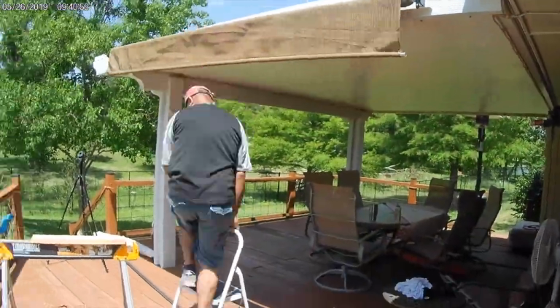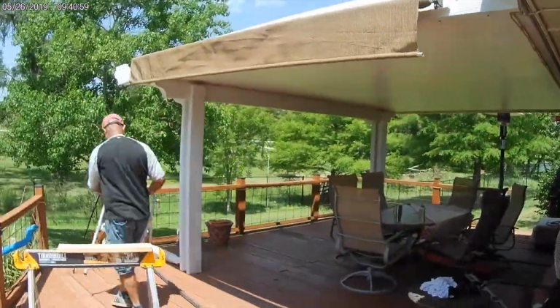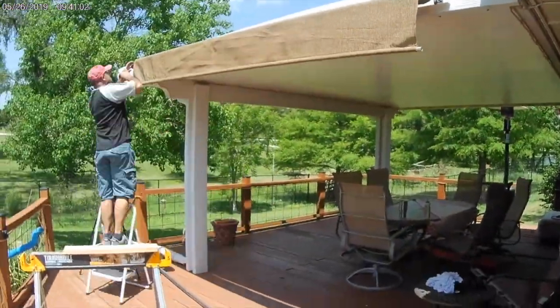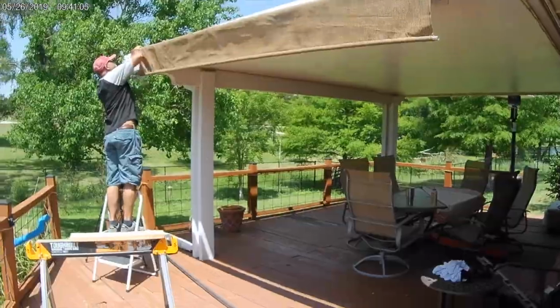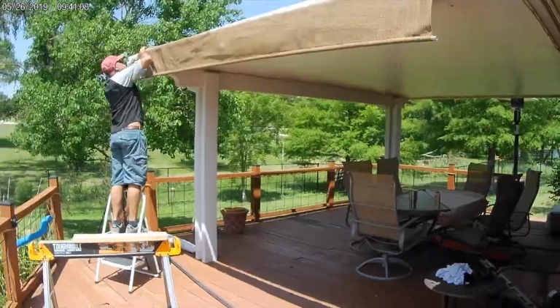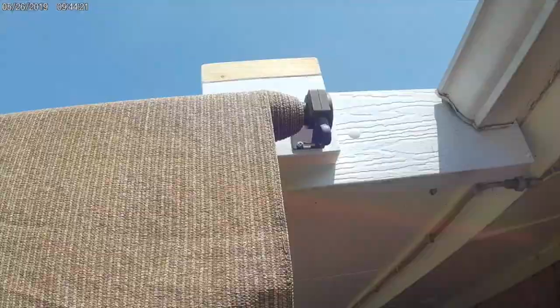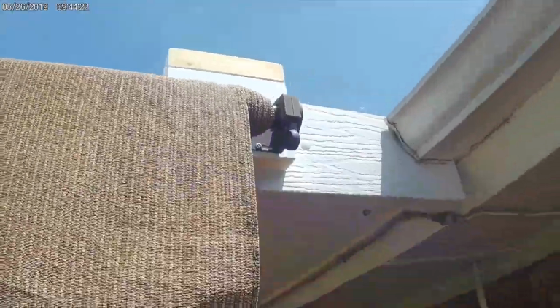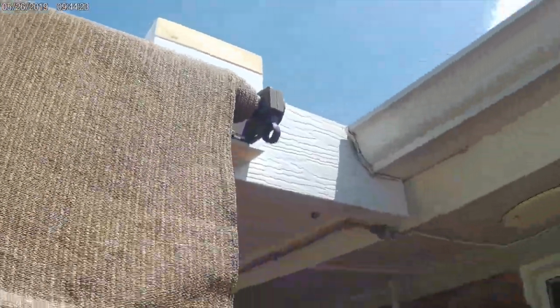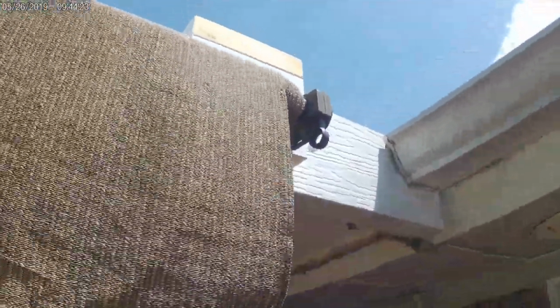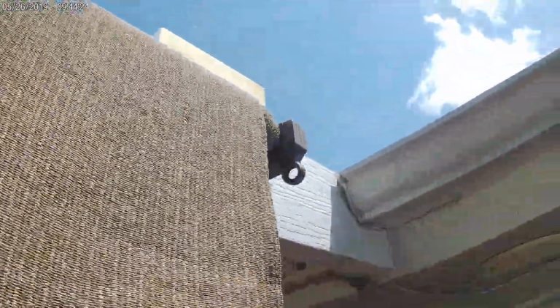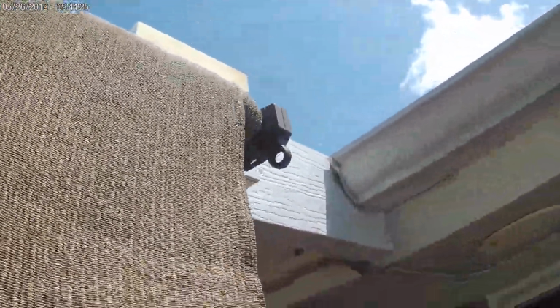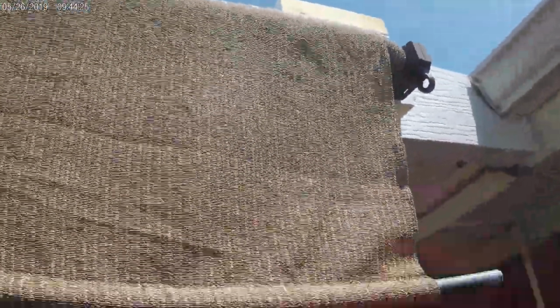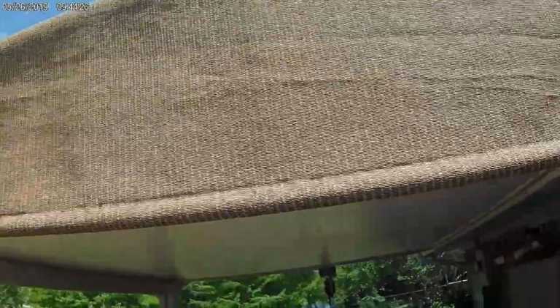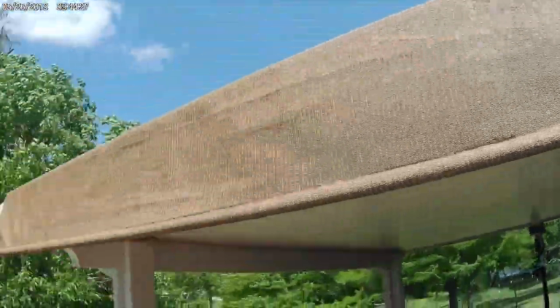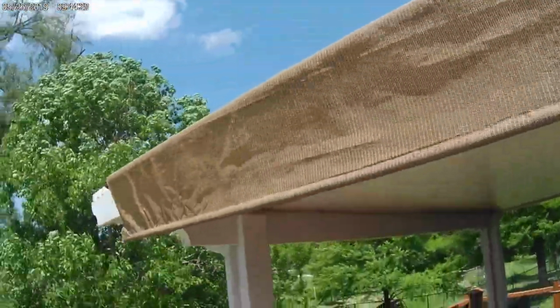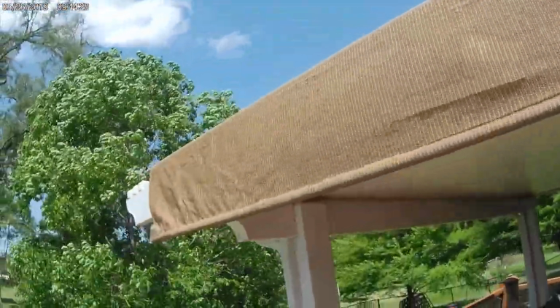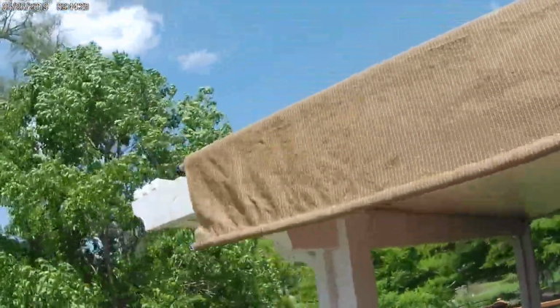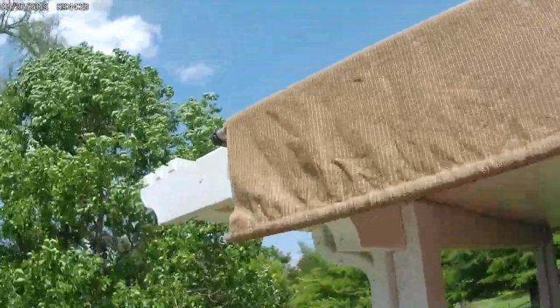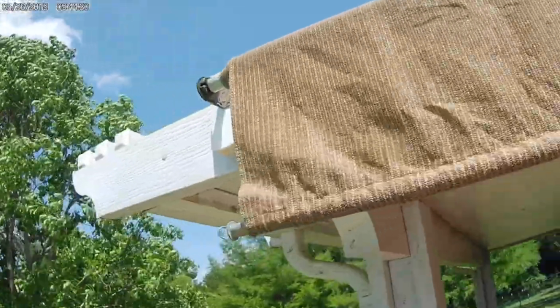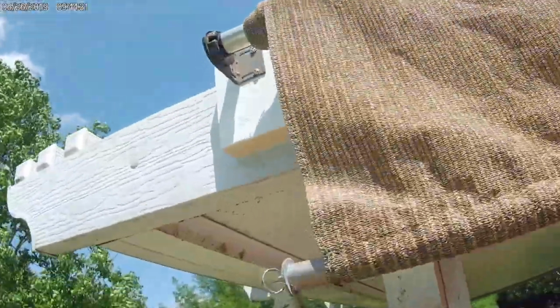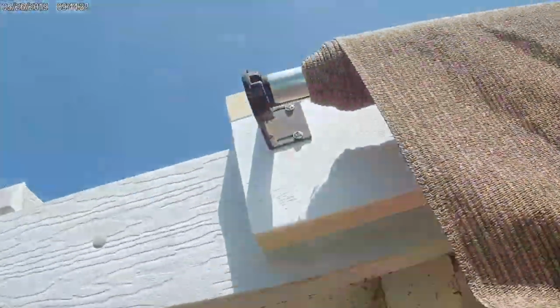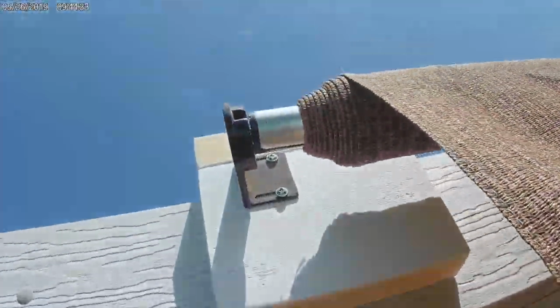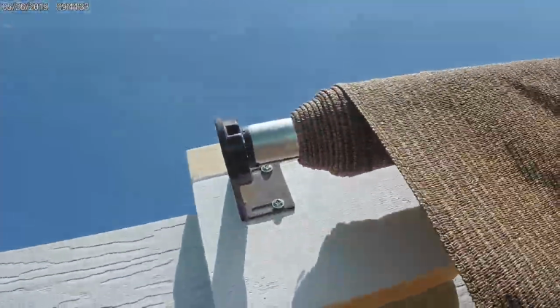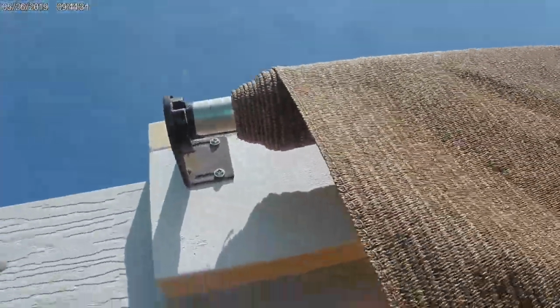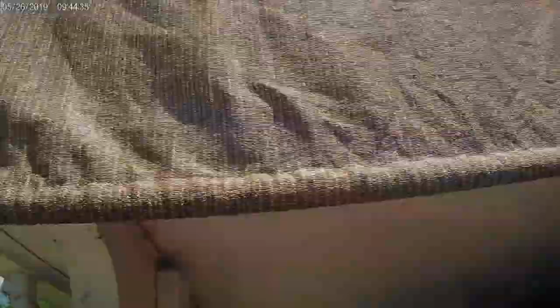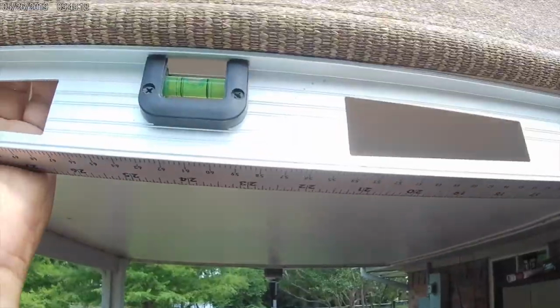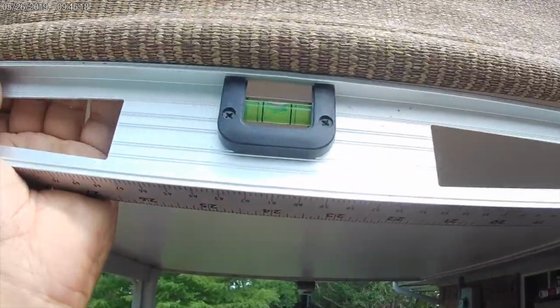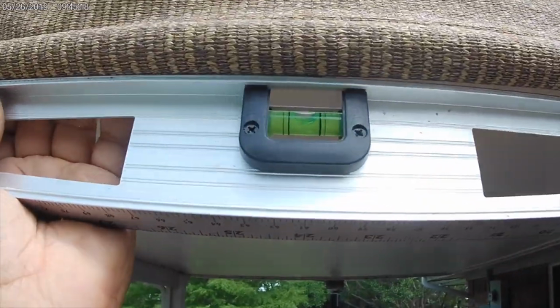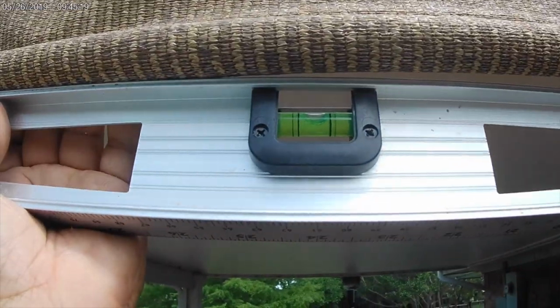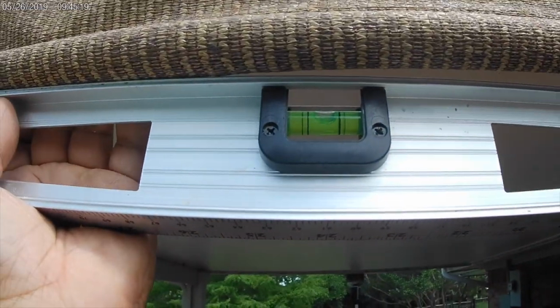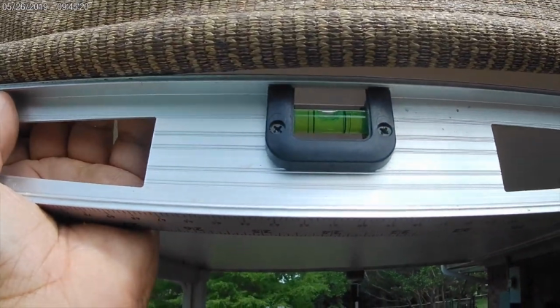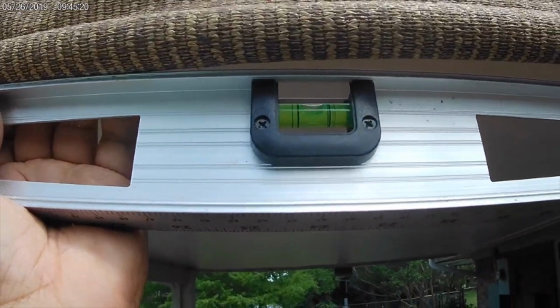And now attaching the shade to the mounting brackets. Everything fitted pretty good, nice and tight. And I'm going to check to make sure it's level — that's good enough for me.